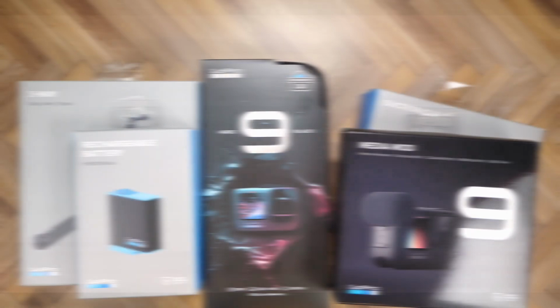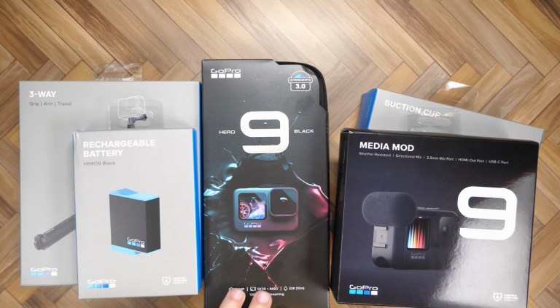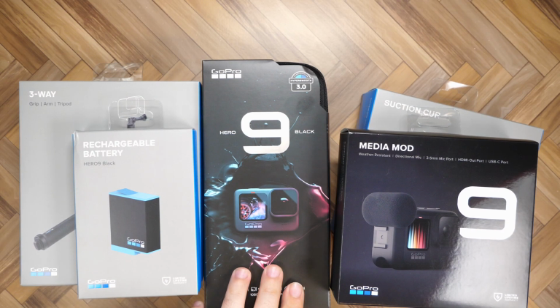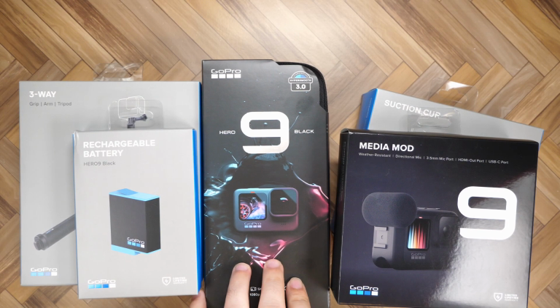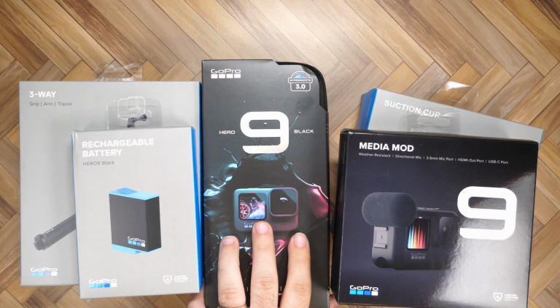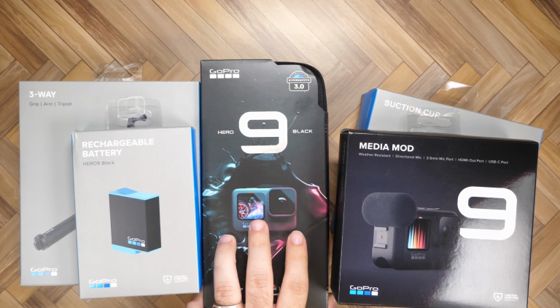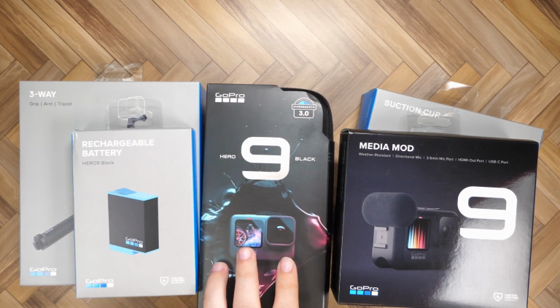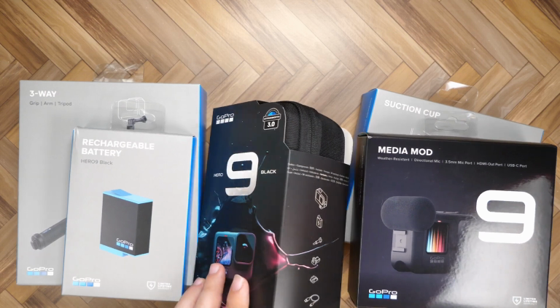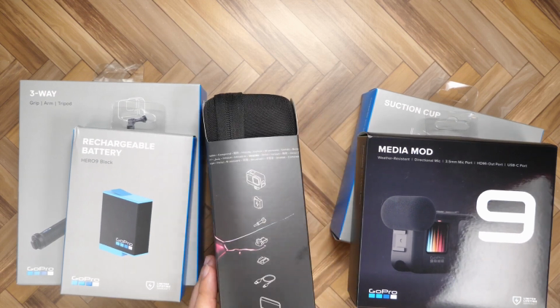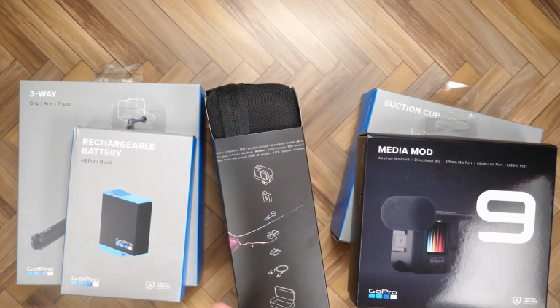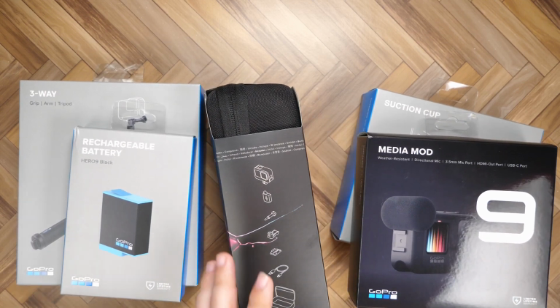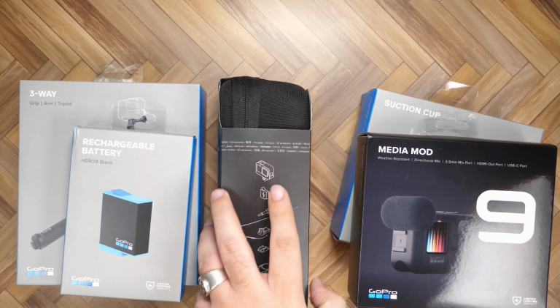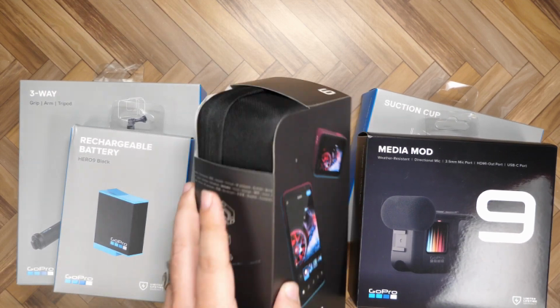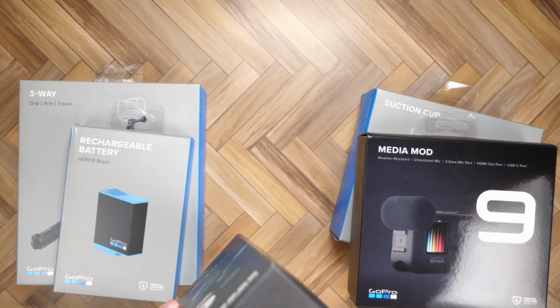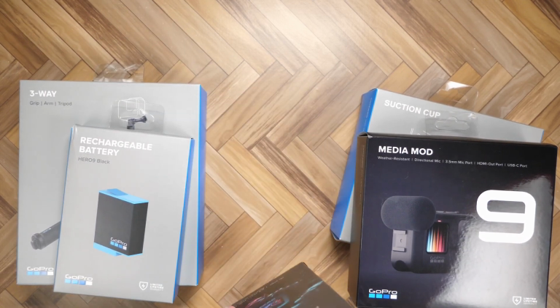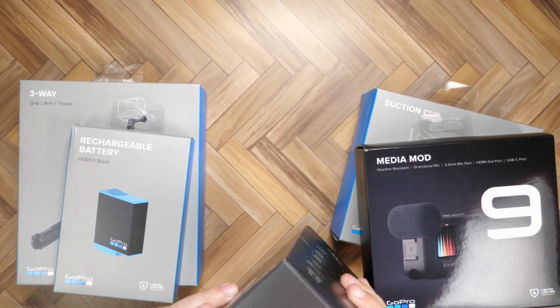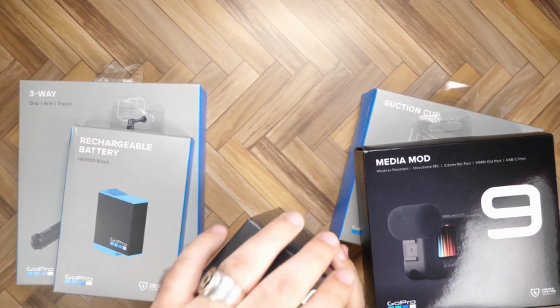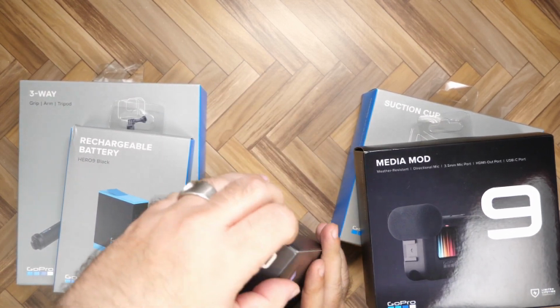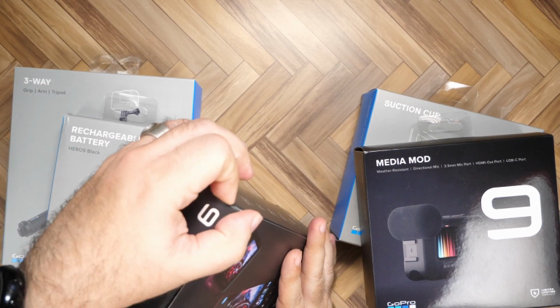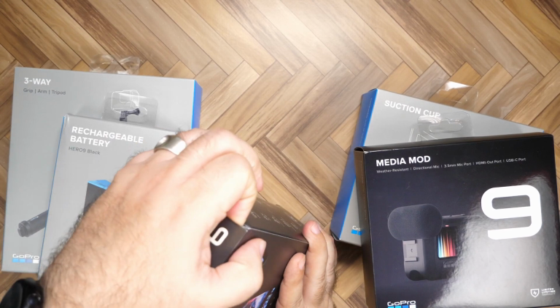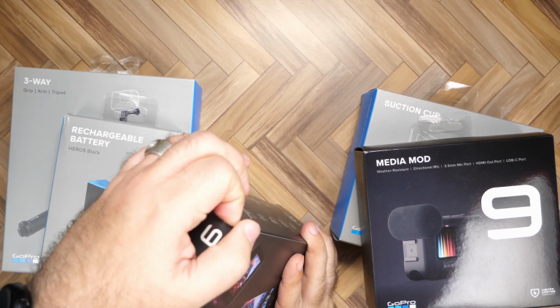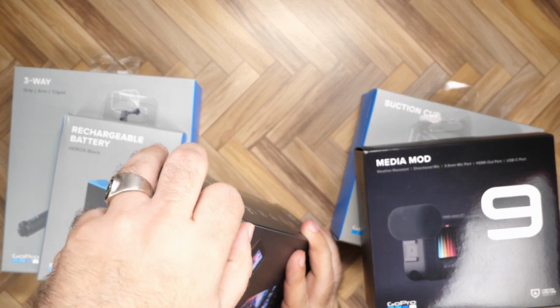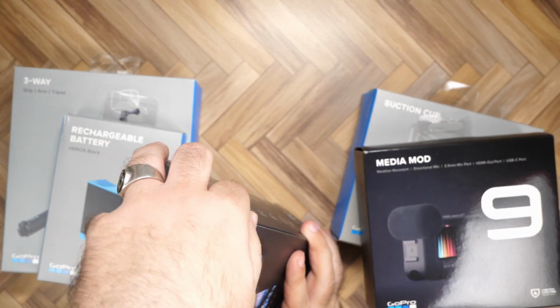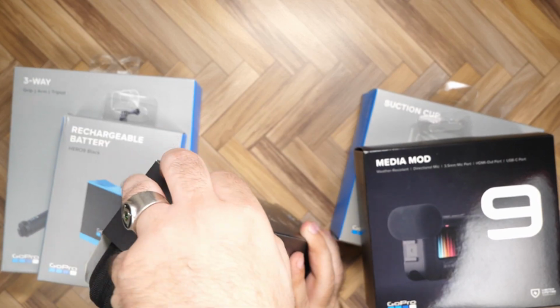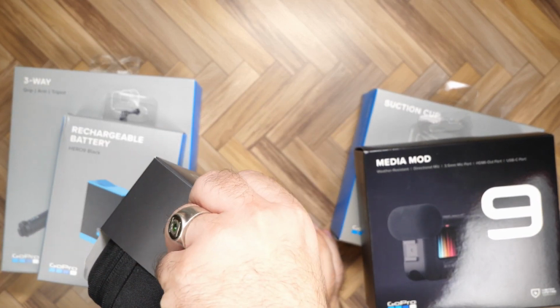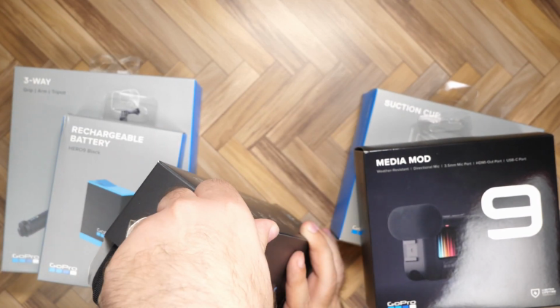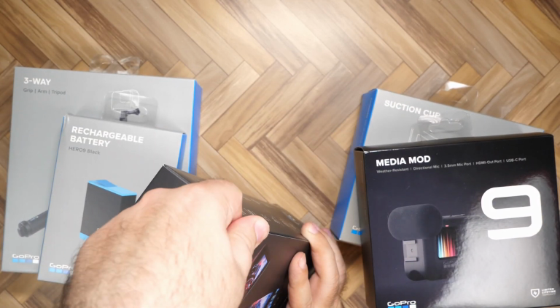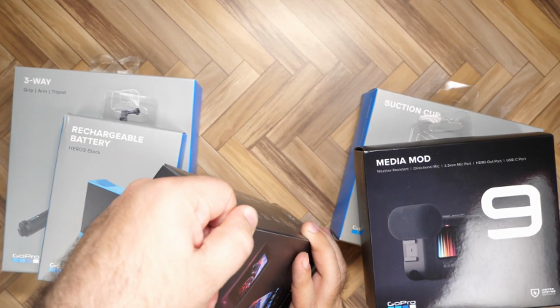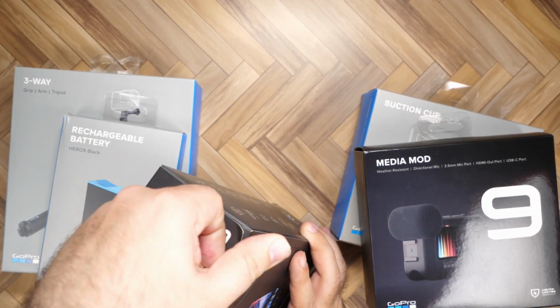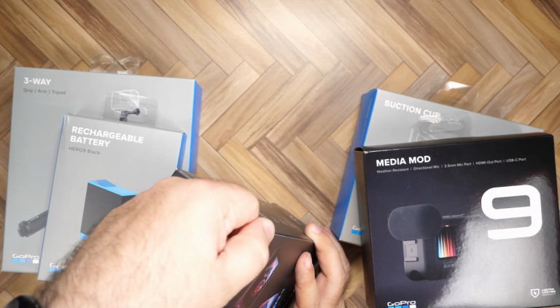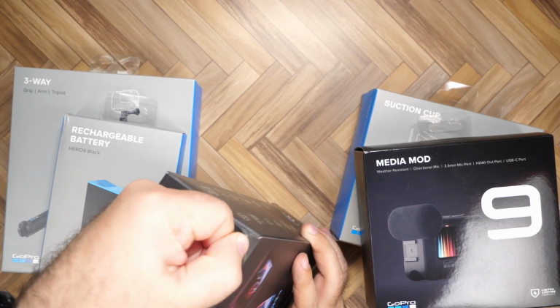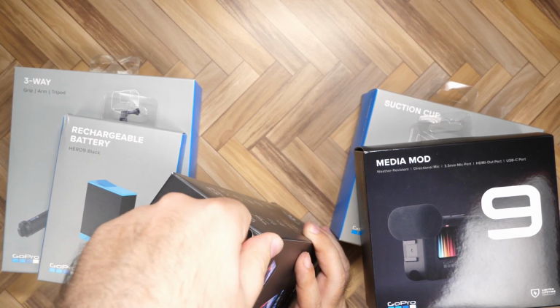The GoPro has been something I've actually never gotten. It's a piece of tech that I just never thought to get, and really it's because I don't do action cam-y stuff and I don't really vlog.